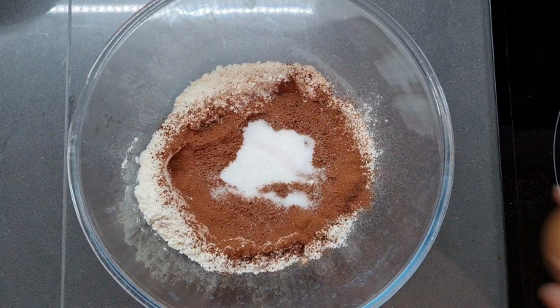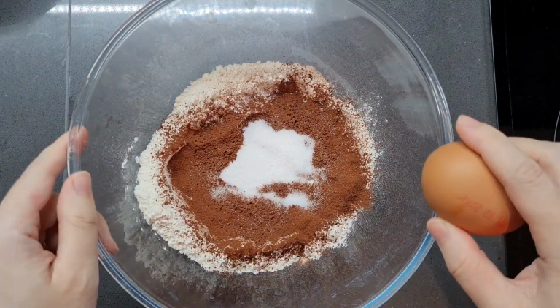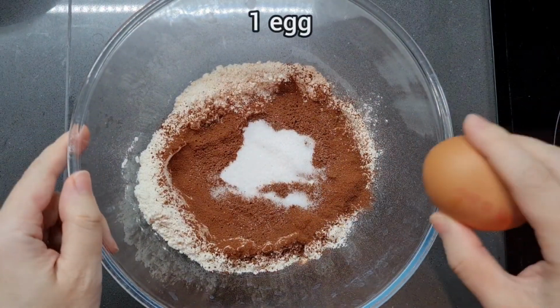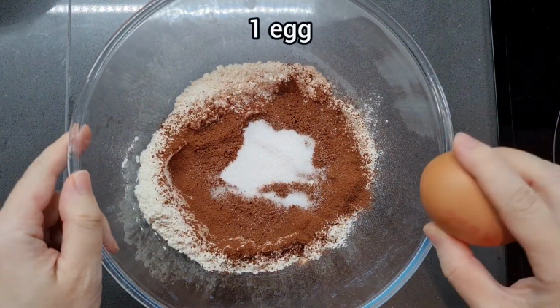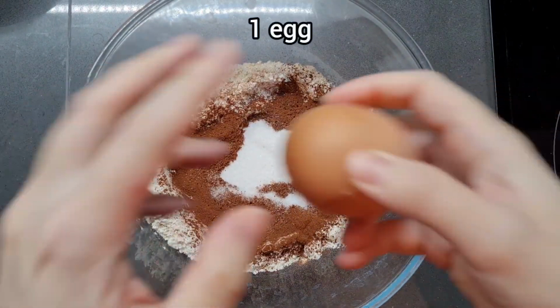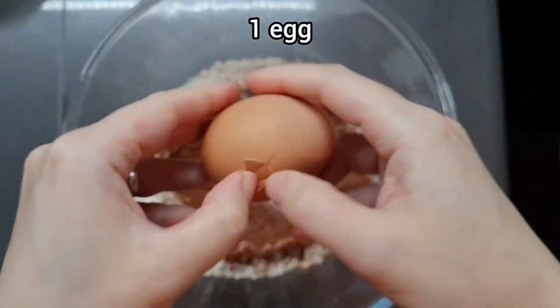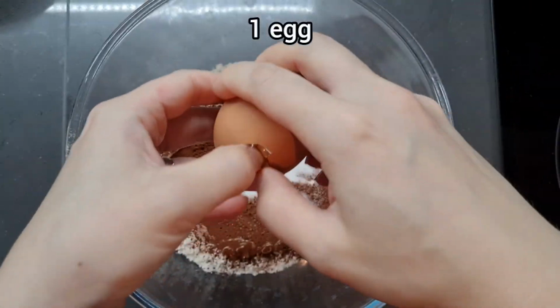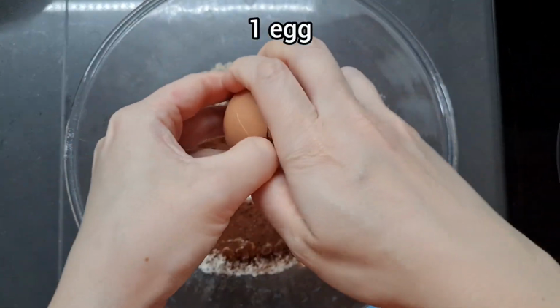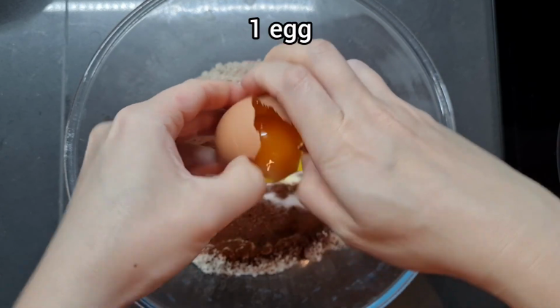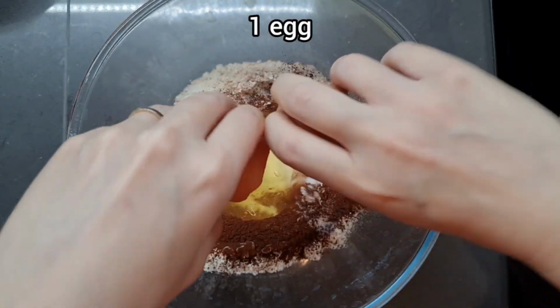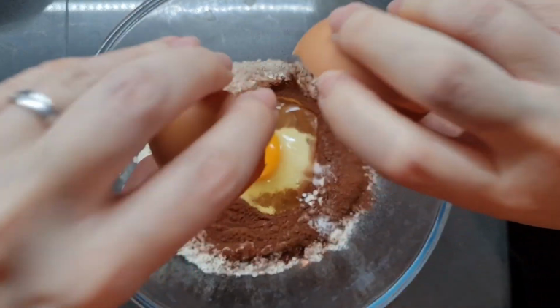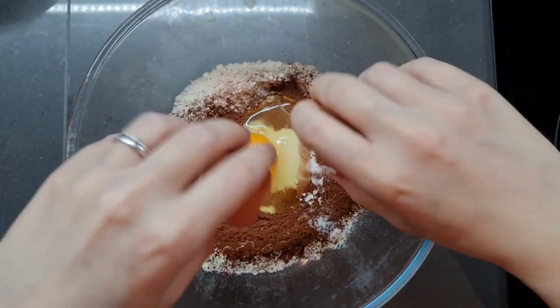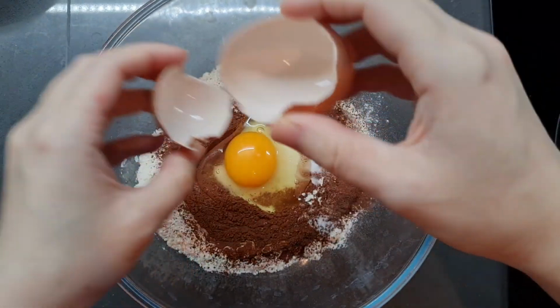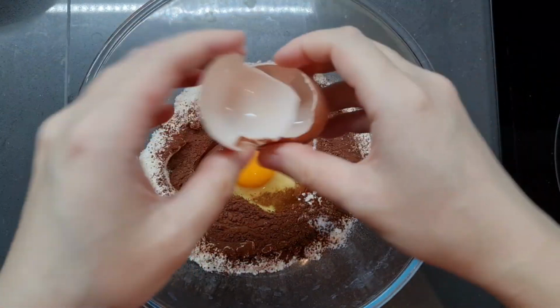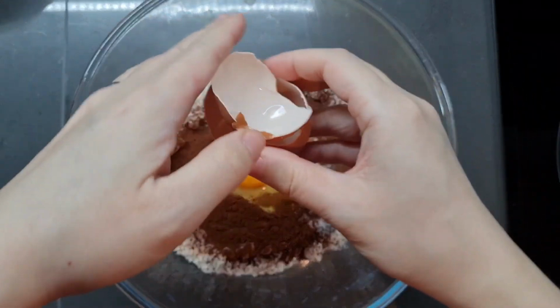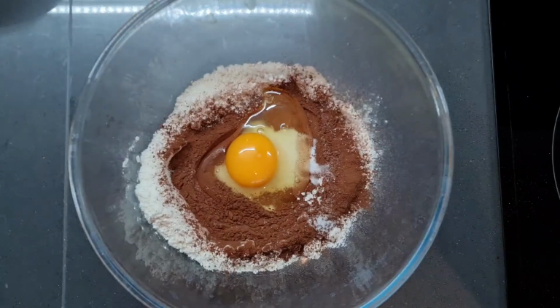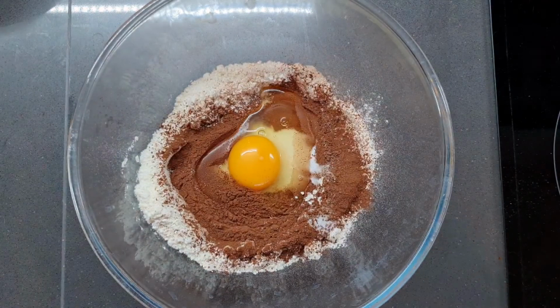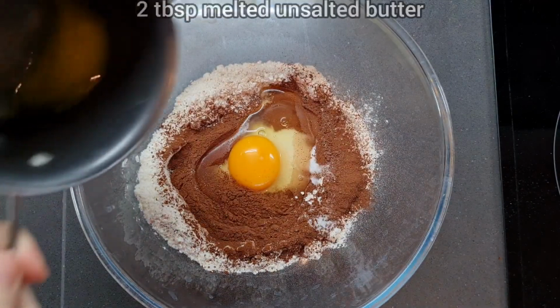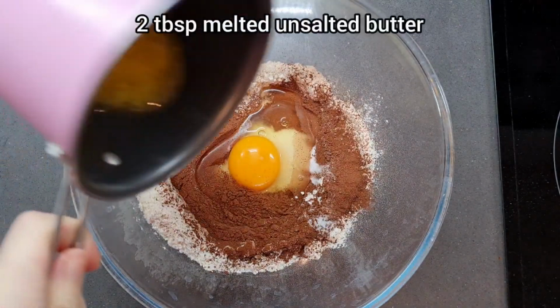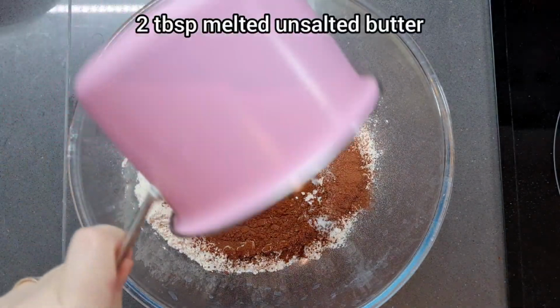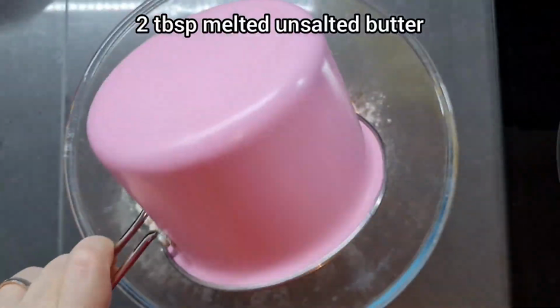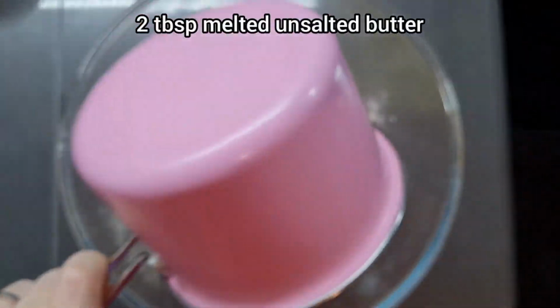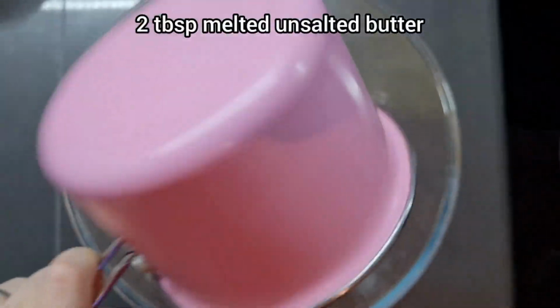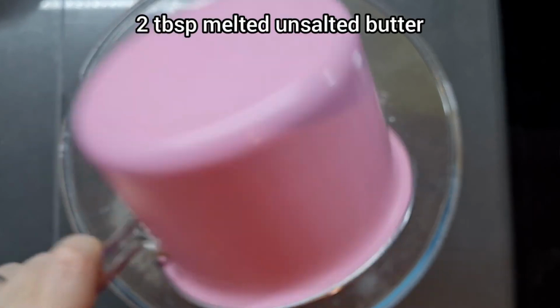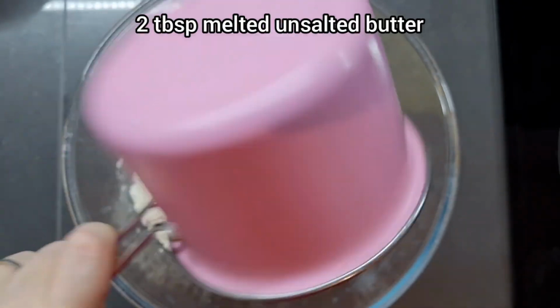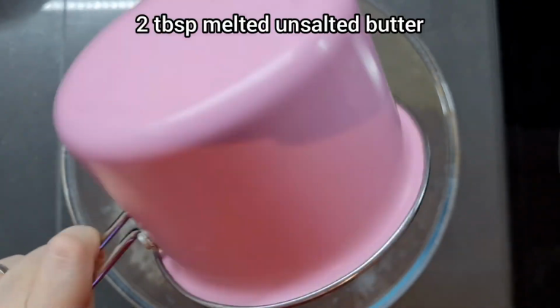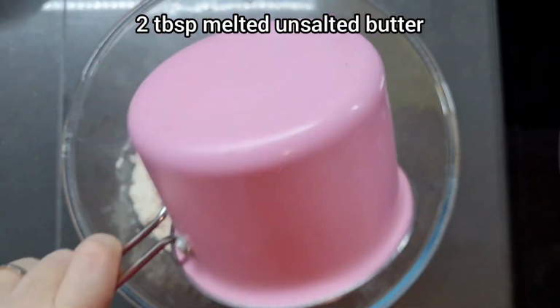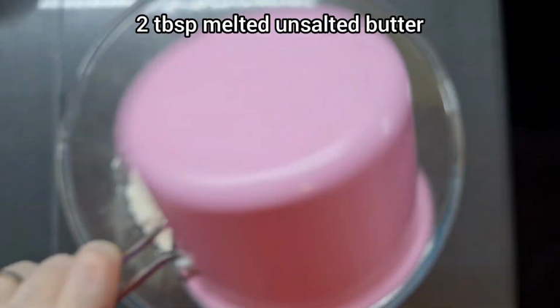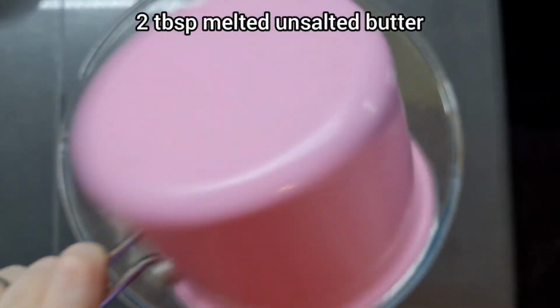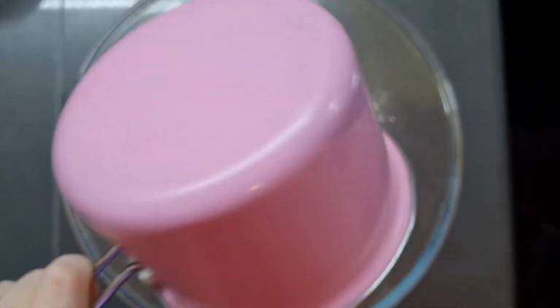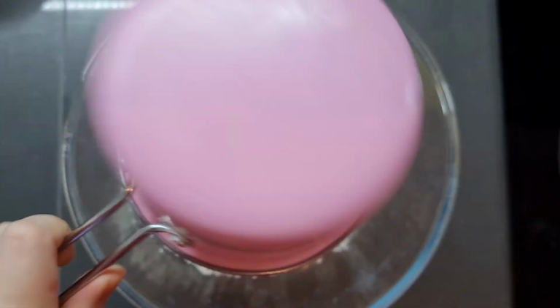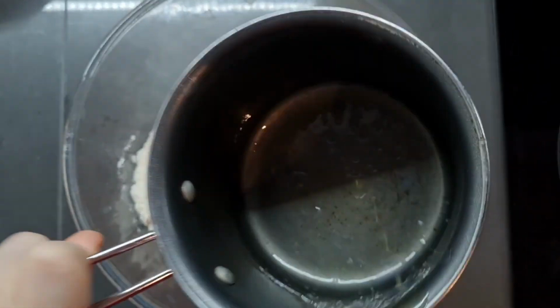Now we're going to crack an egg right in the middle — this one's a medium one, but medium, large, or small doesn't really matter — and then add two tablespoons of melted unsalted butter.